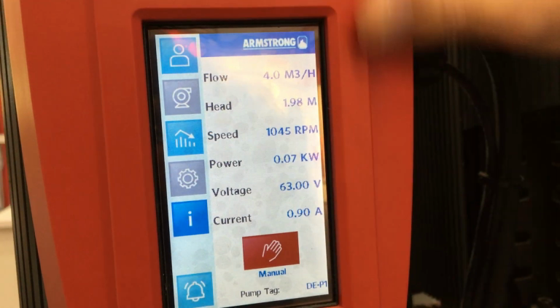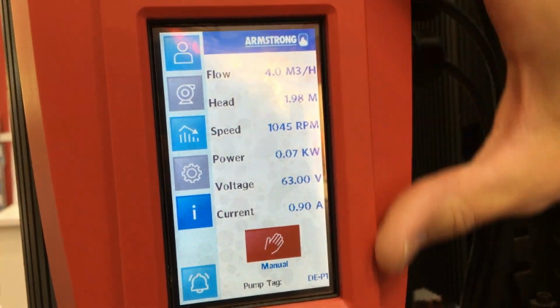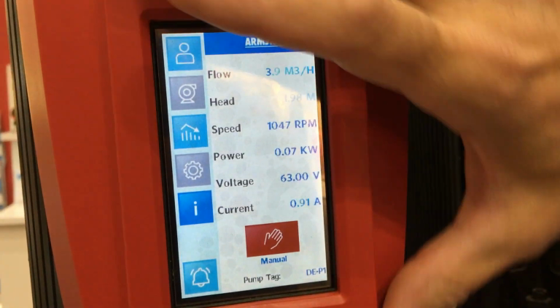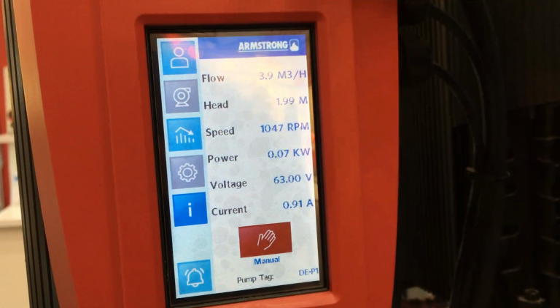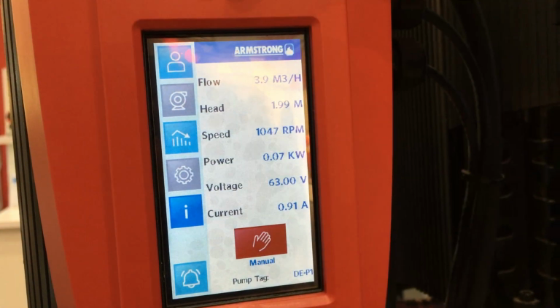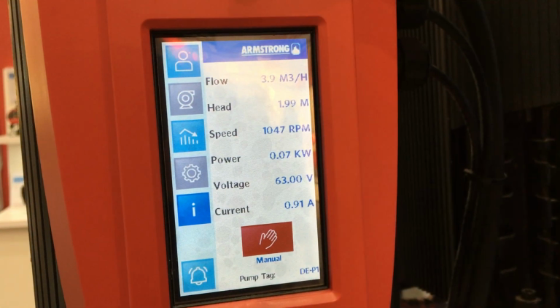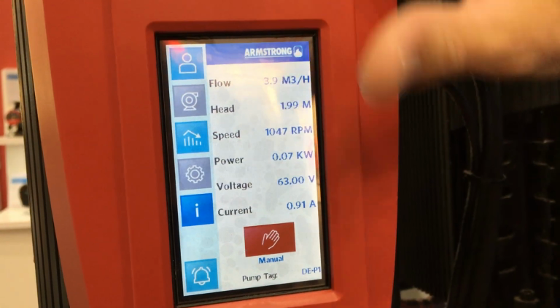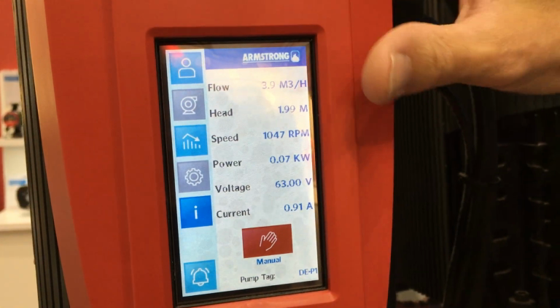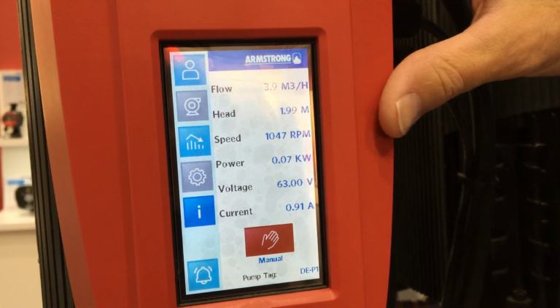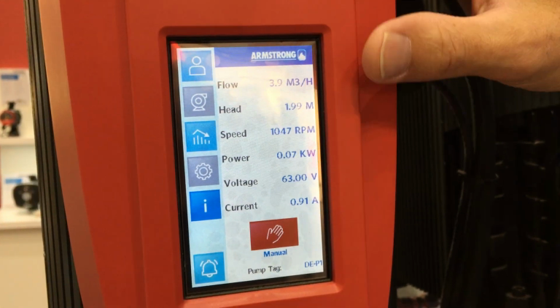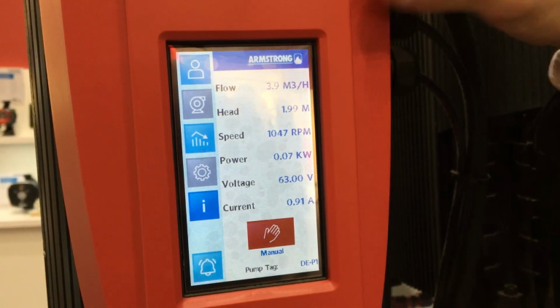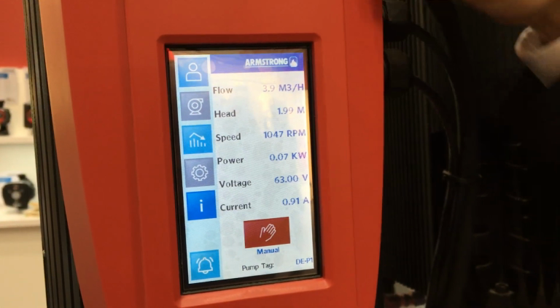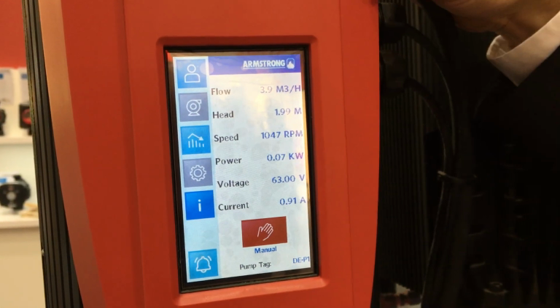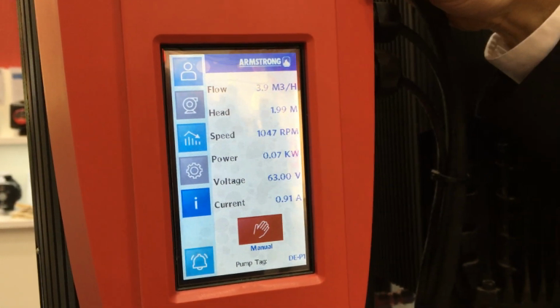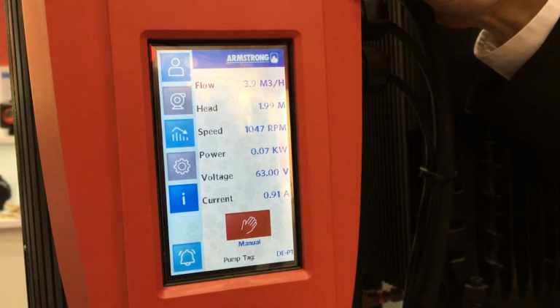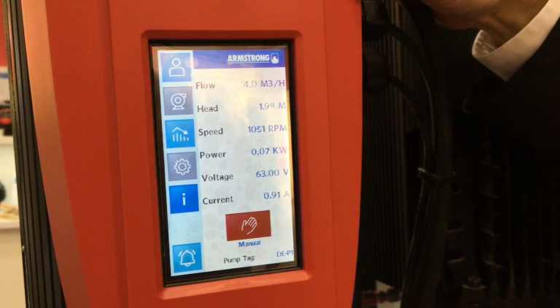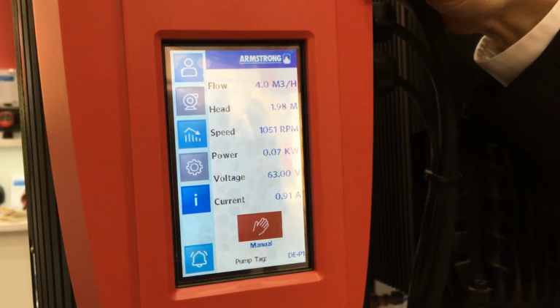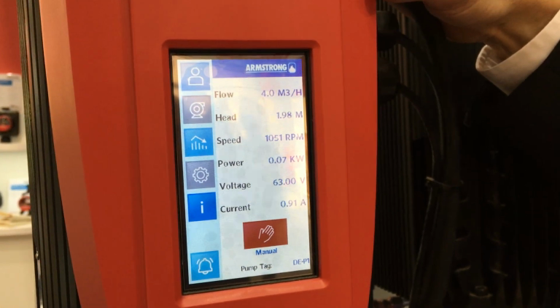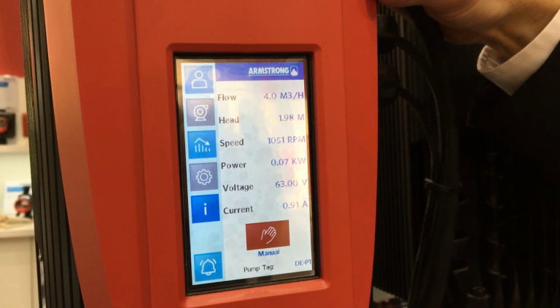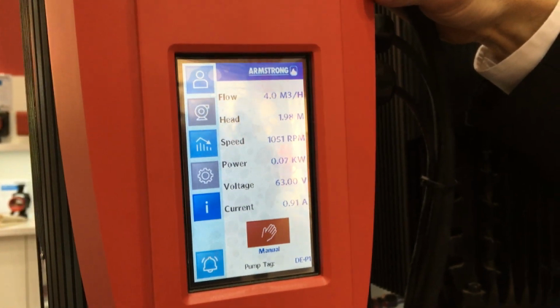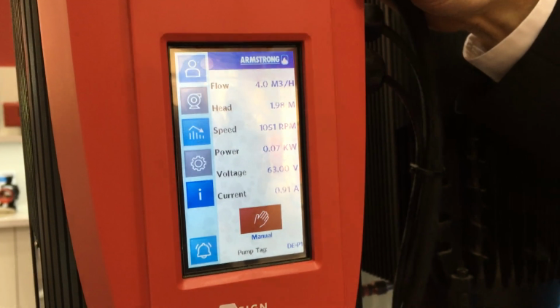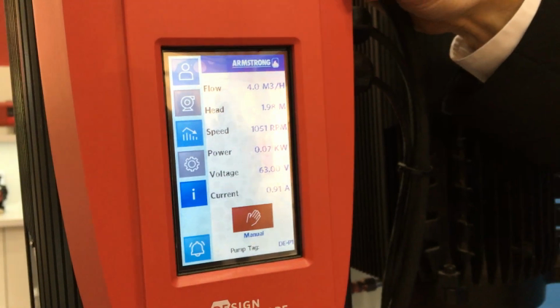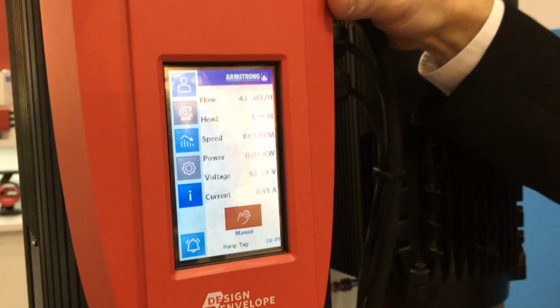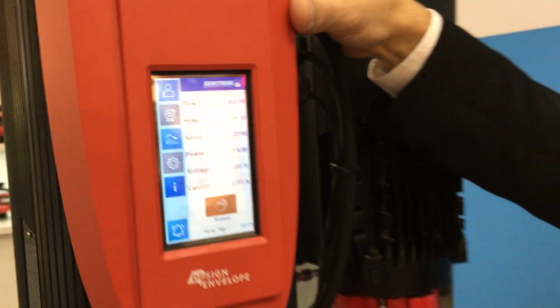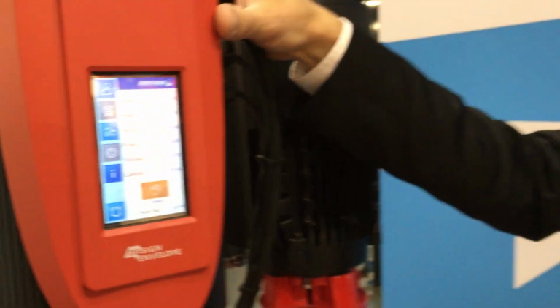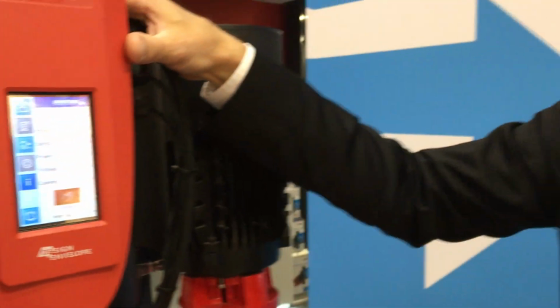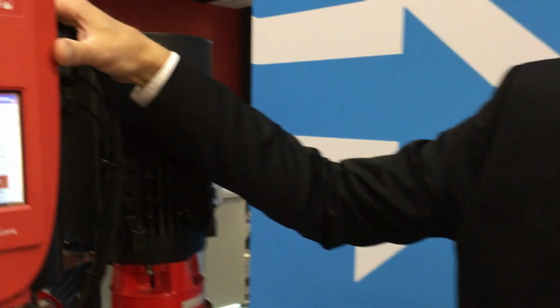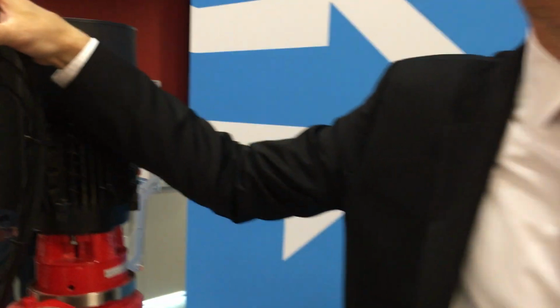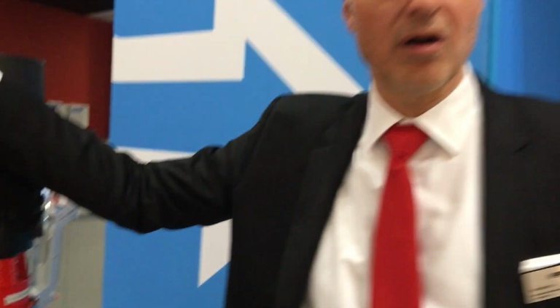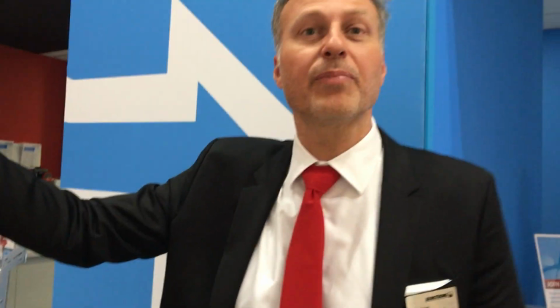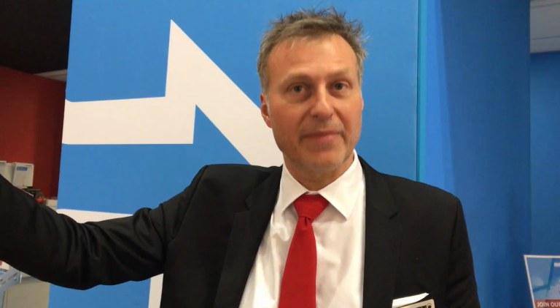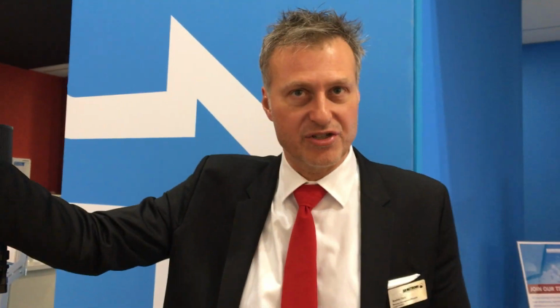All of this information we're also able to send up to the cloud through a program called Pump Manager.